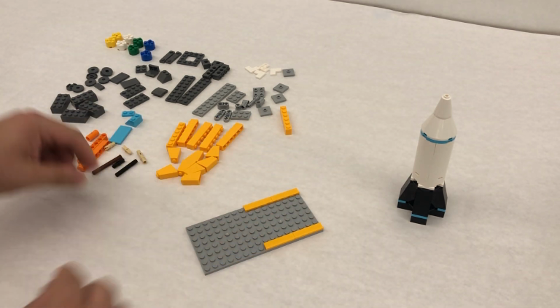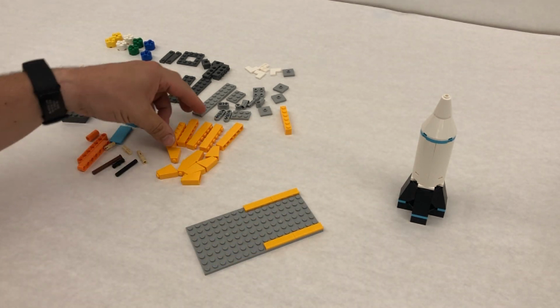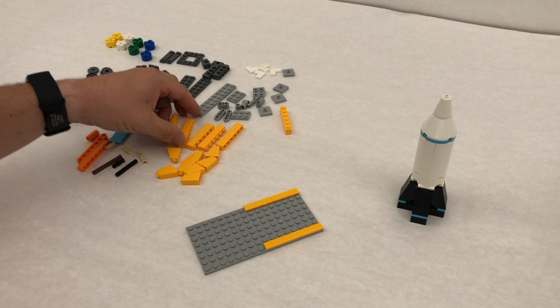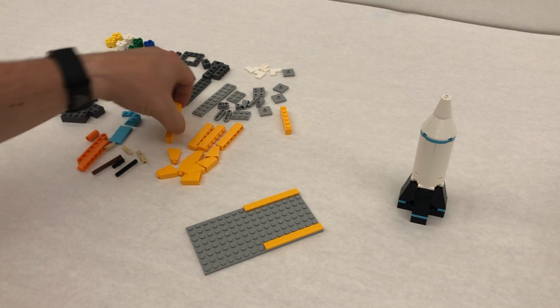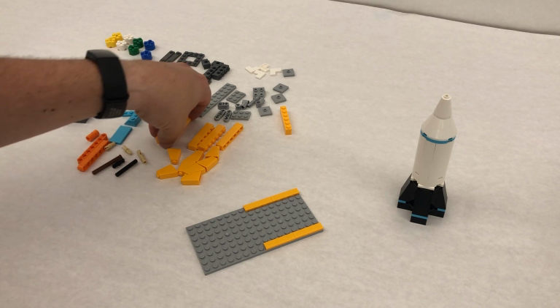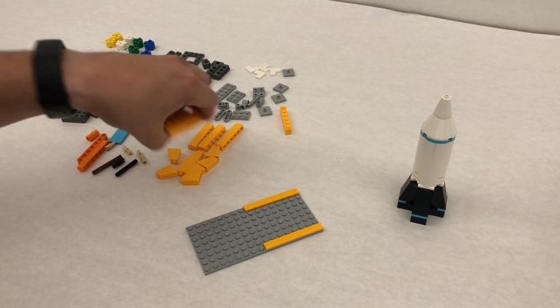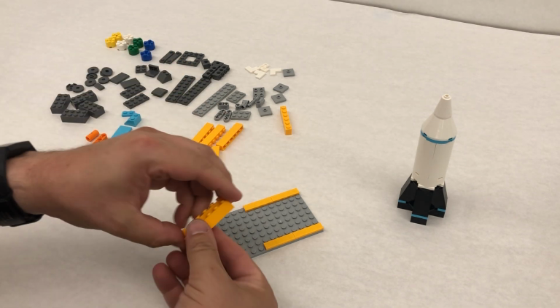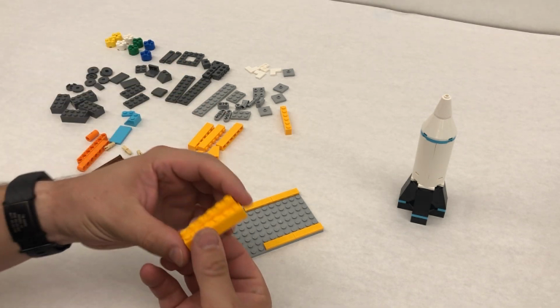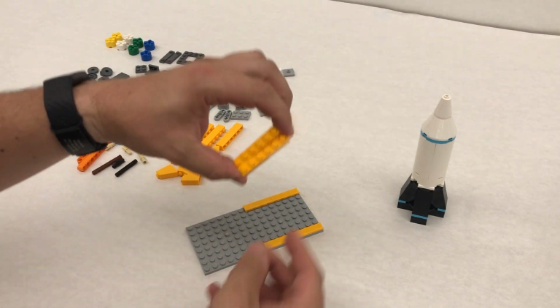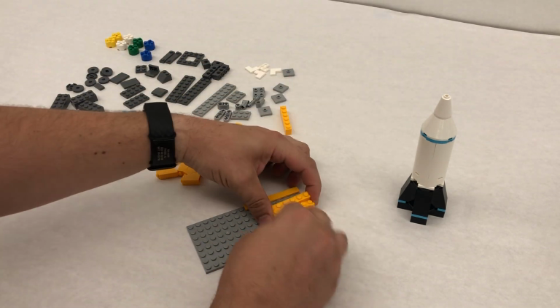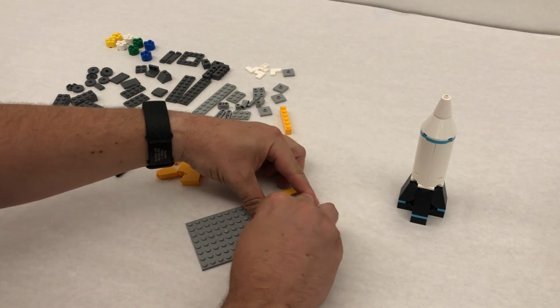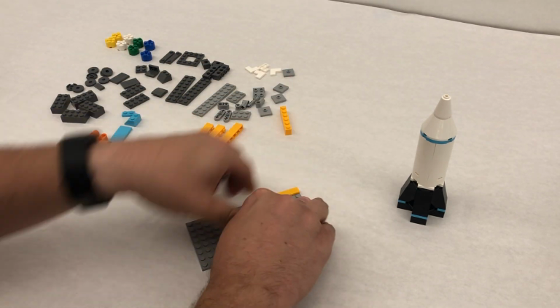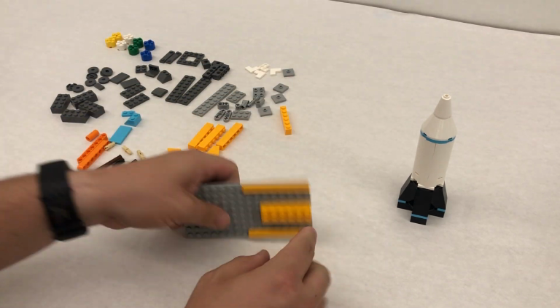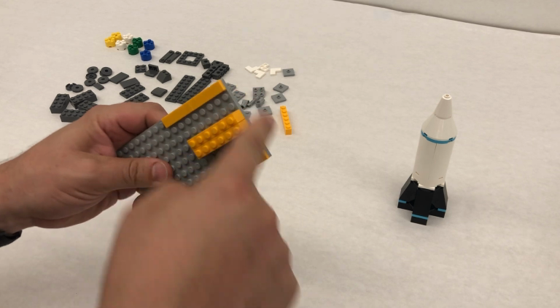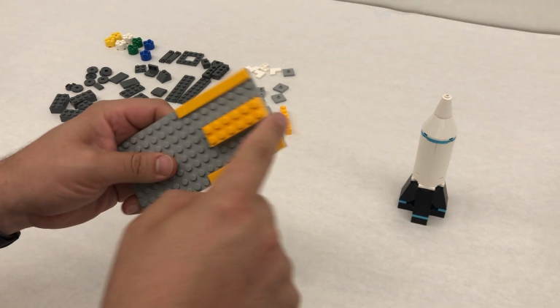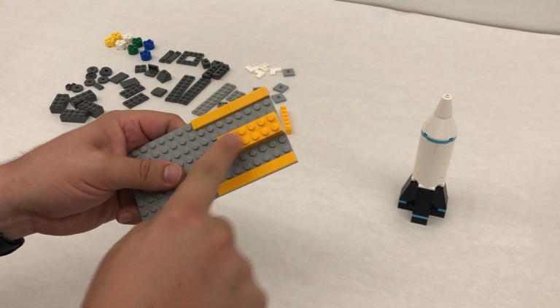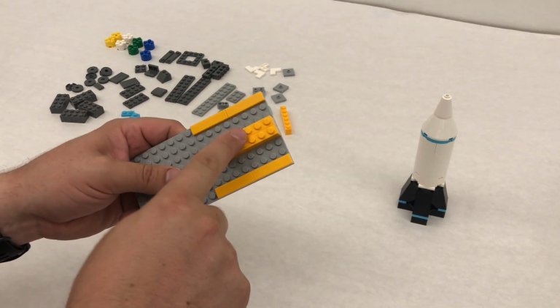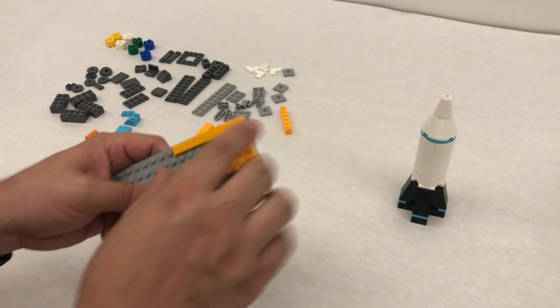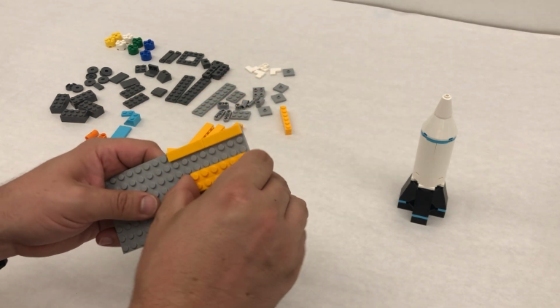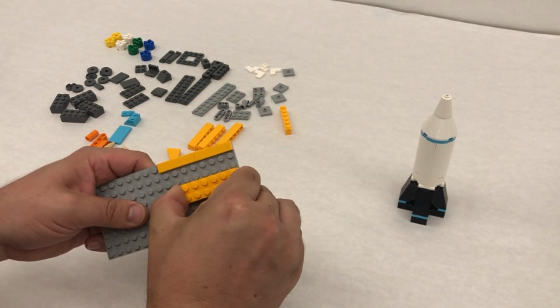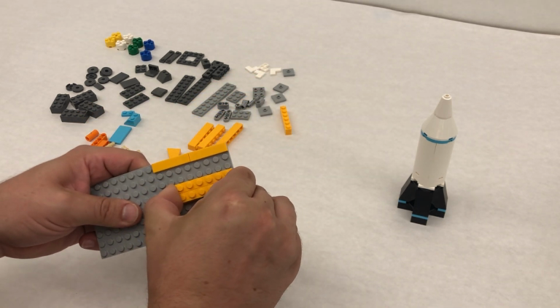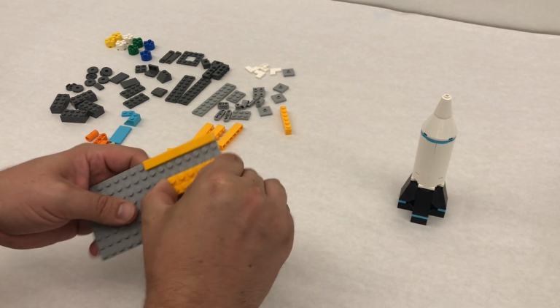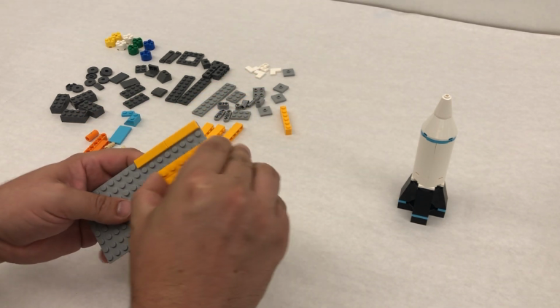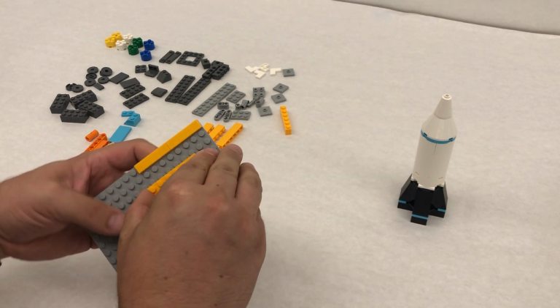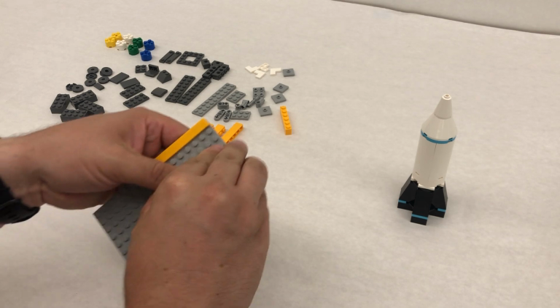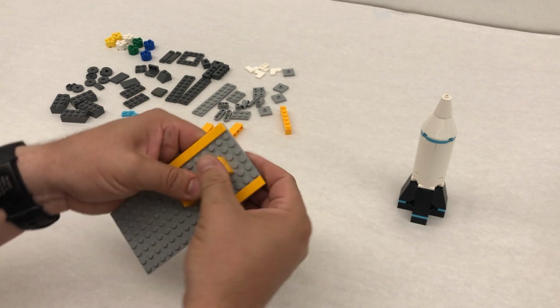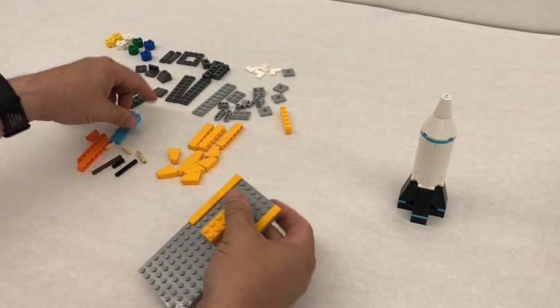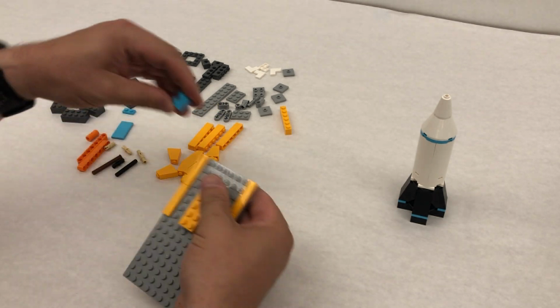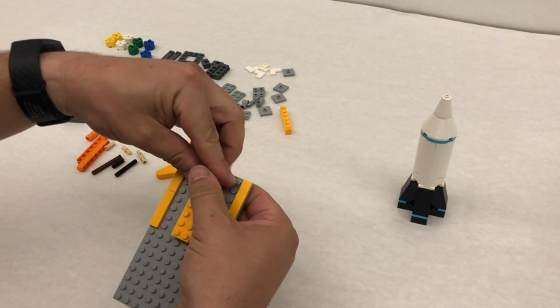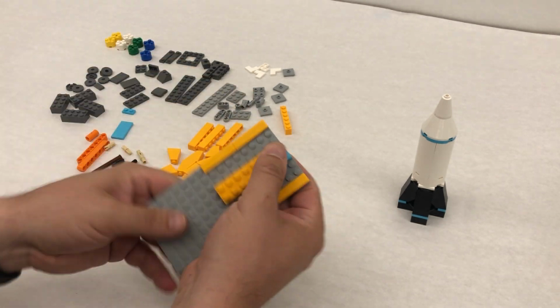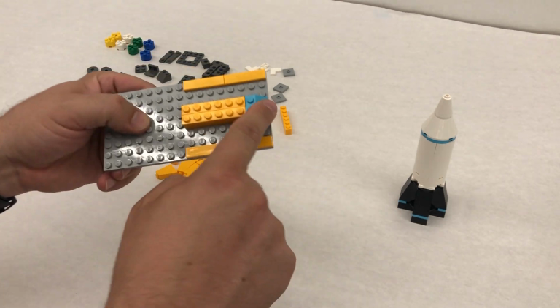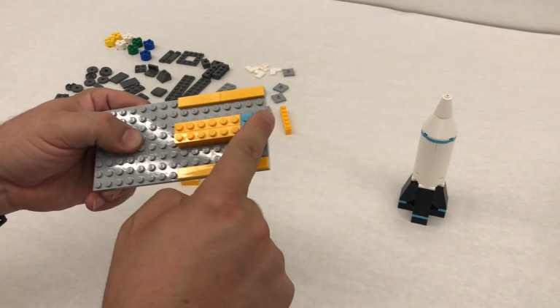Then we're going to take two of these bricks, and they're just gonna go right in the middle here. Actually, they do not go in the middle — they go here, and this one goes on the edge right here.